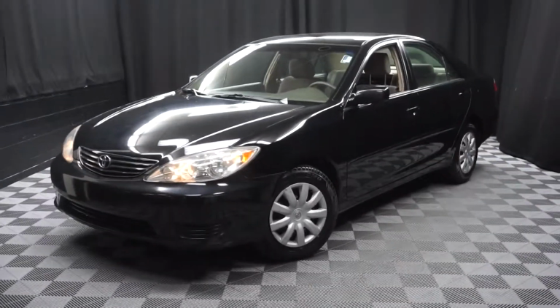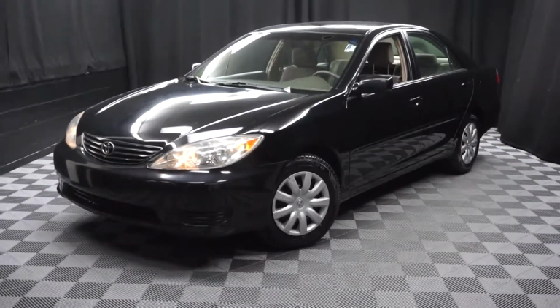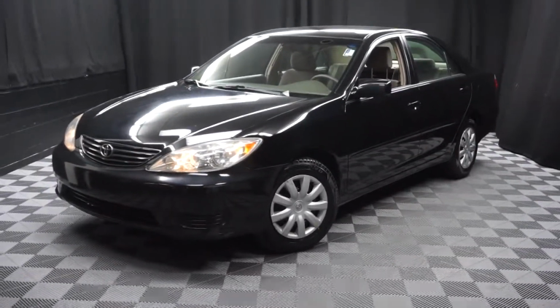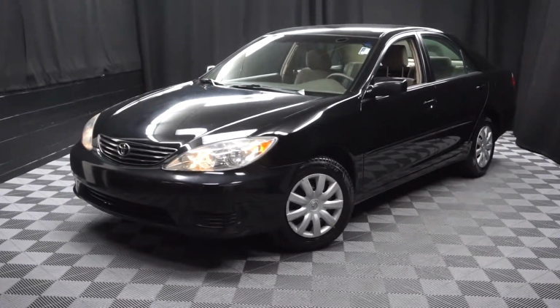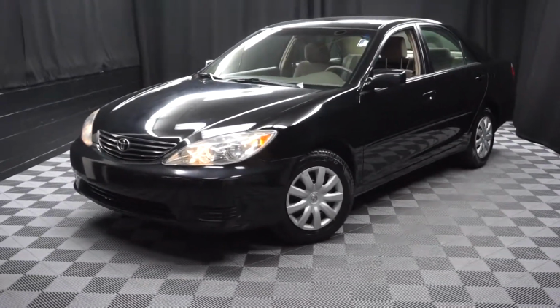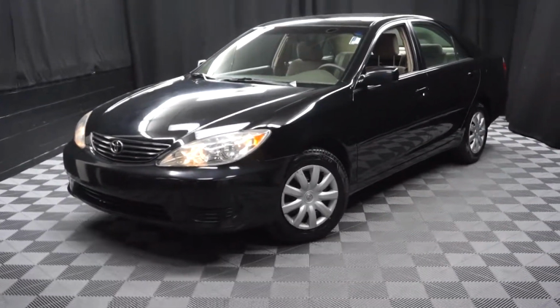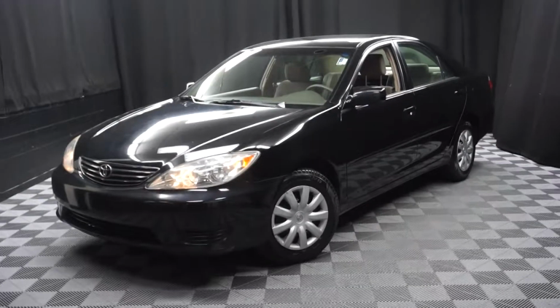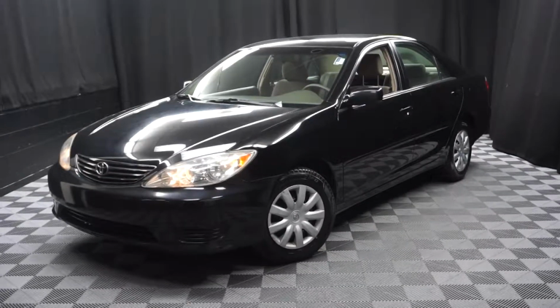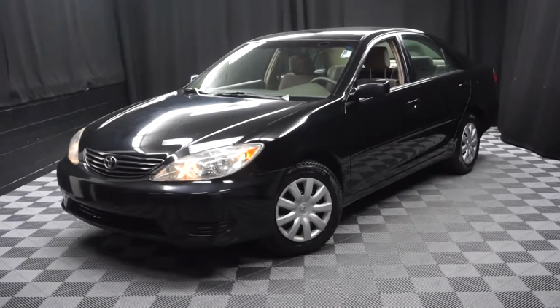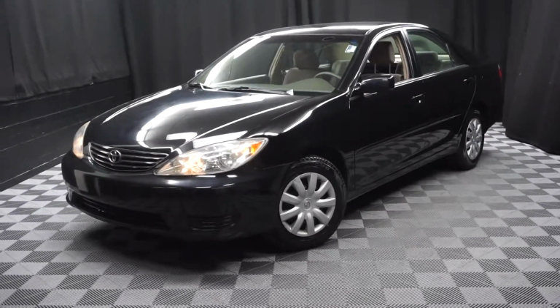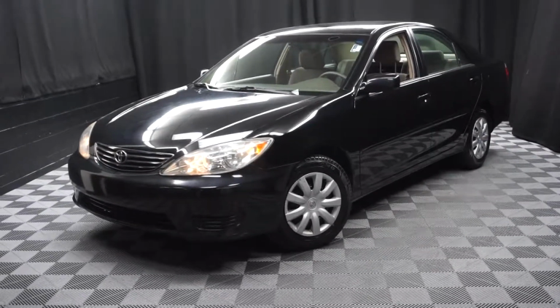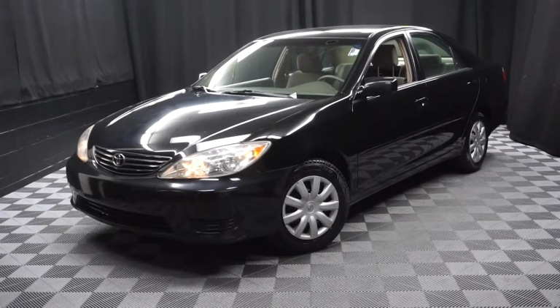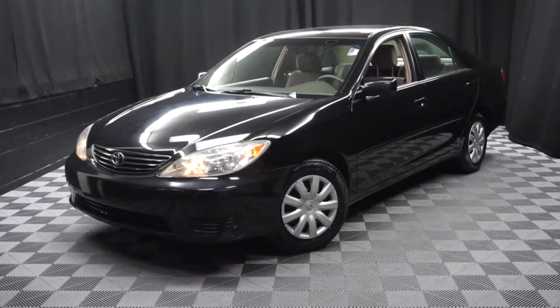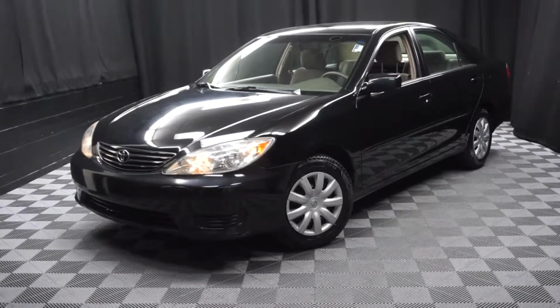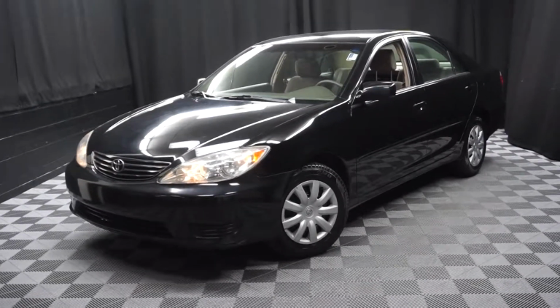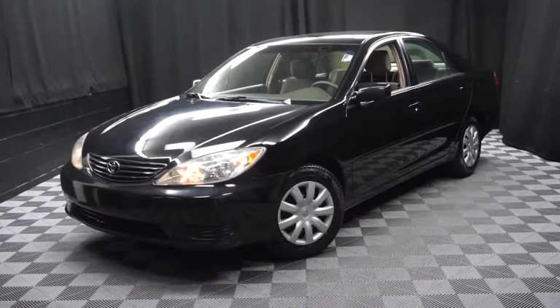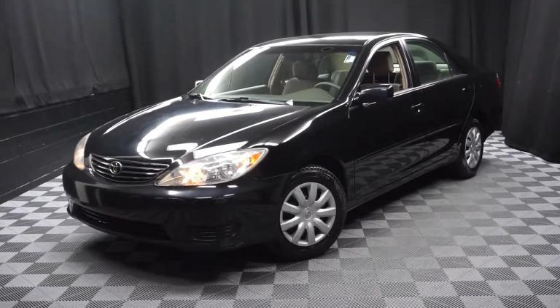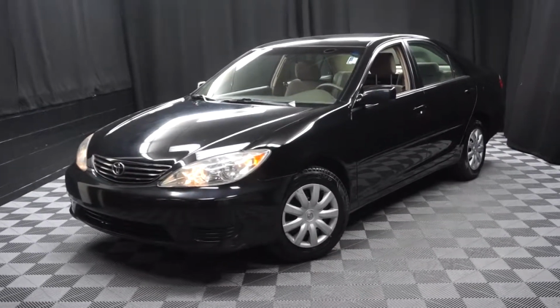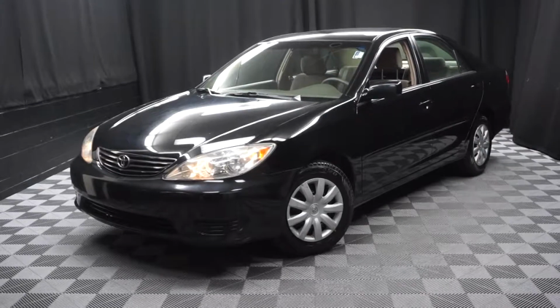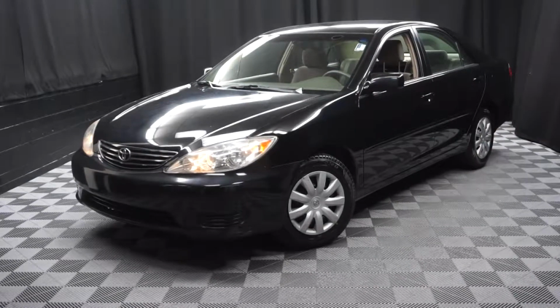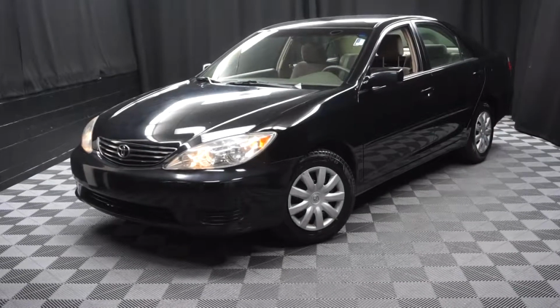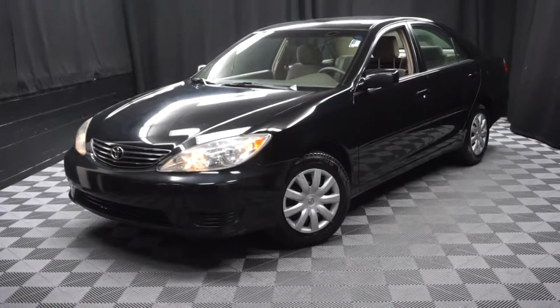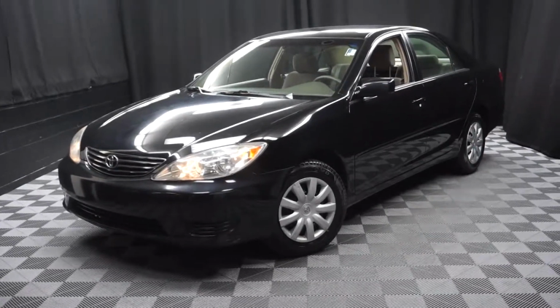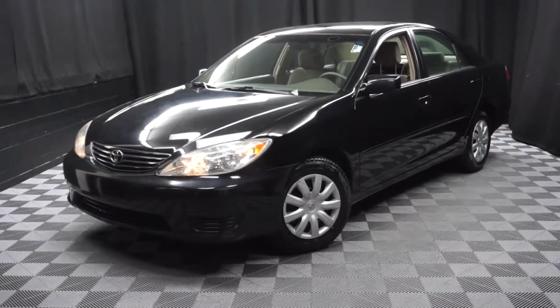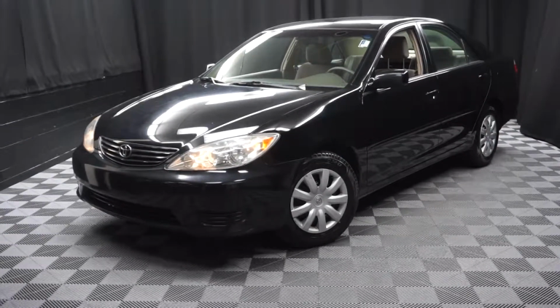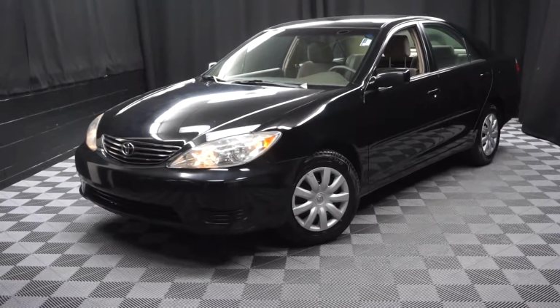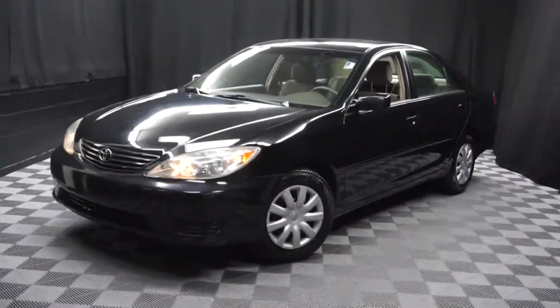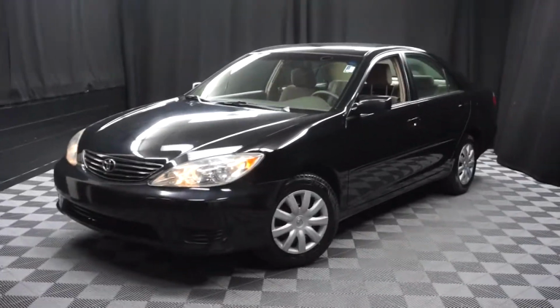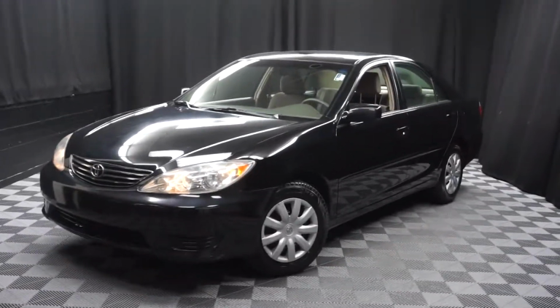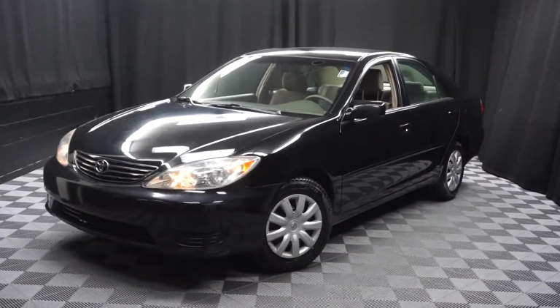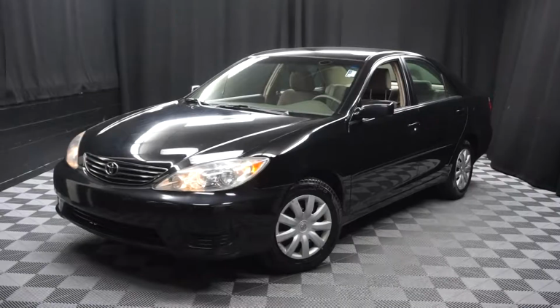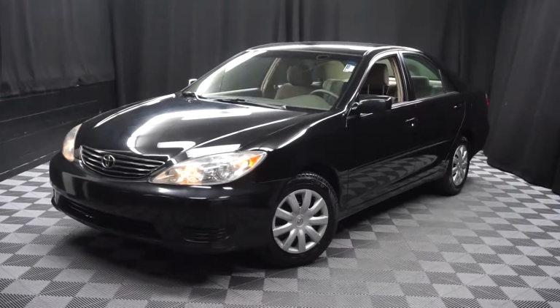That's right. When you come here at Lexus Wilmington, you do your car shopping indoors. You don't have to avoid the elements of the weather. Stay warm, stay cool, stay dry — shop inside at Lexus Wilmington. Go to LexusWilmington.com for more information.